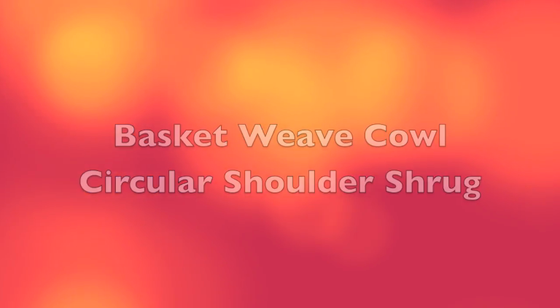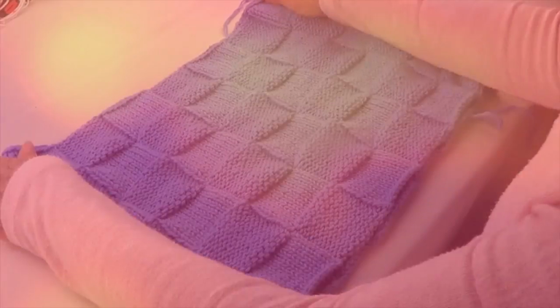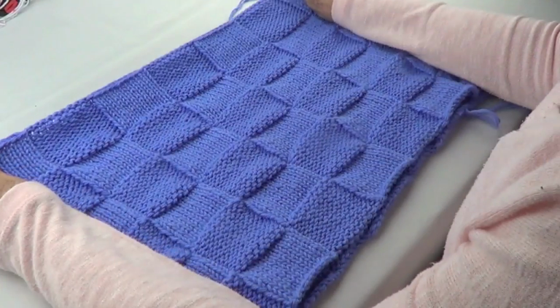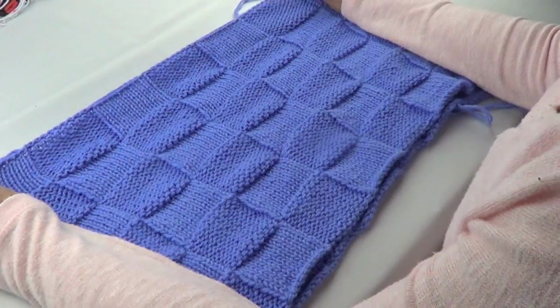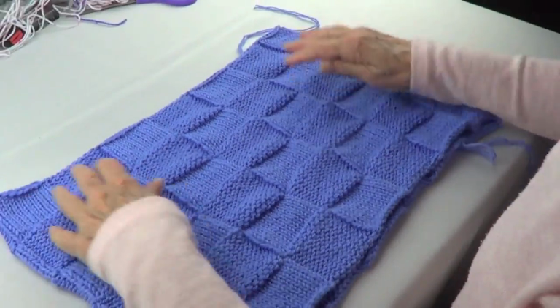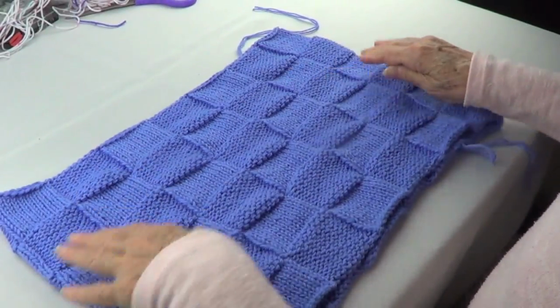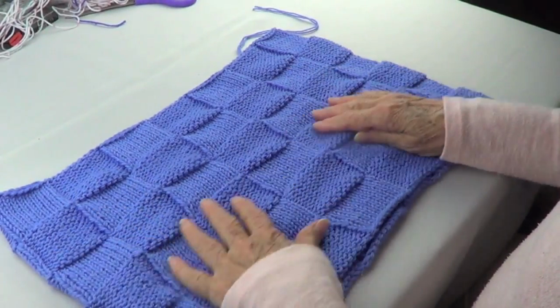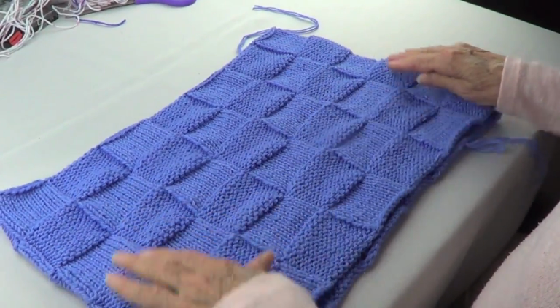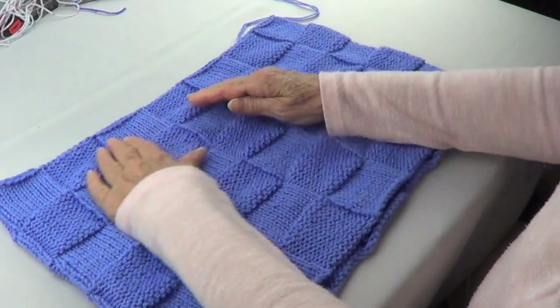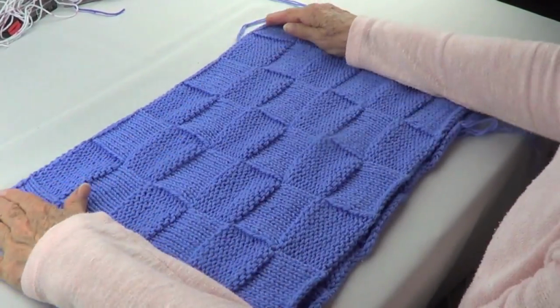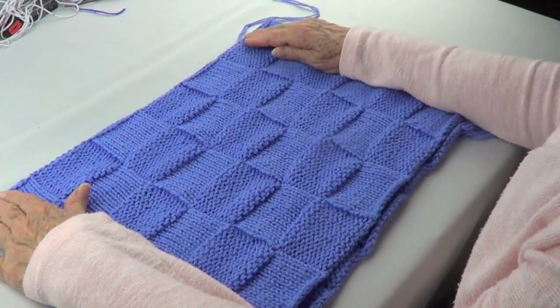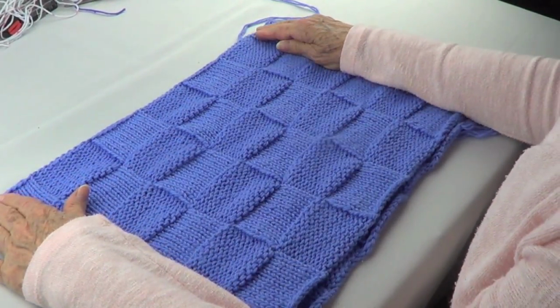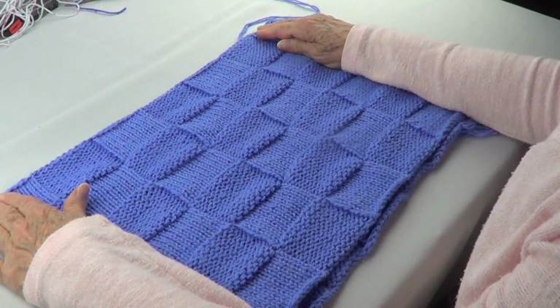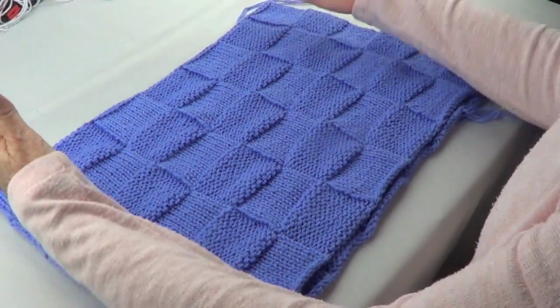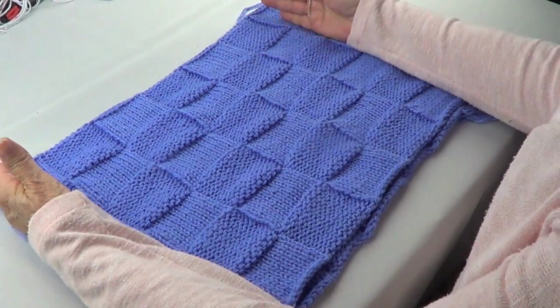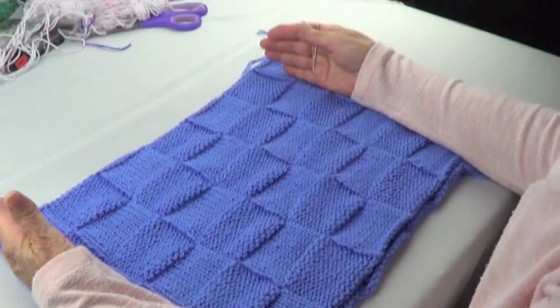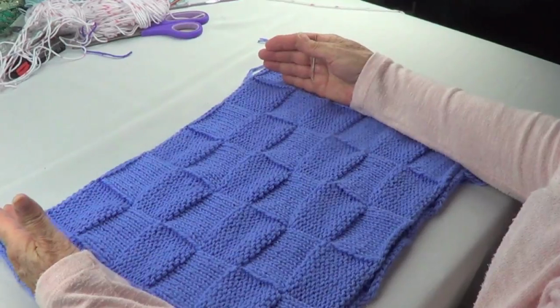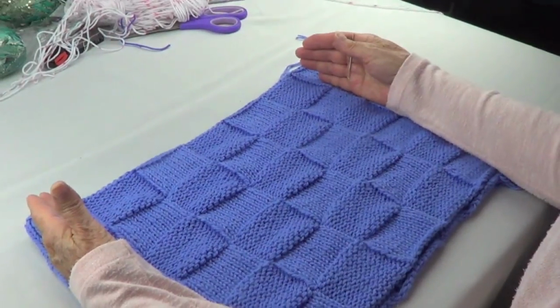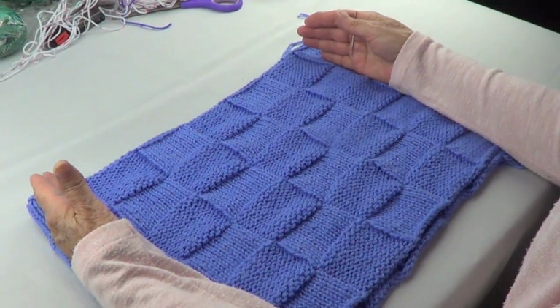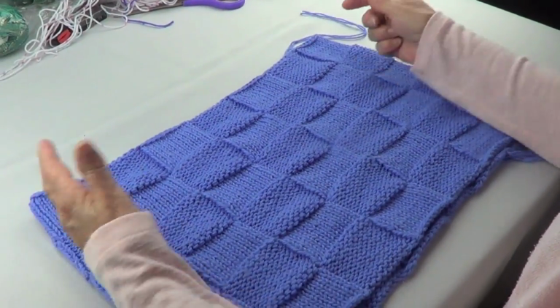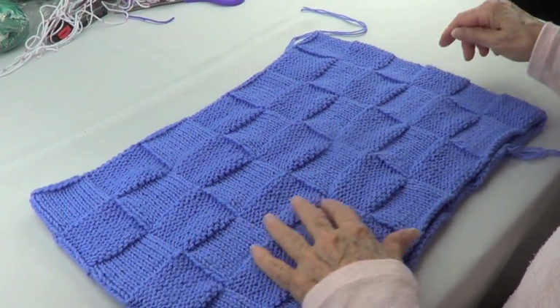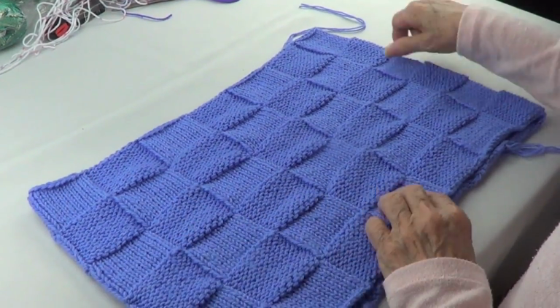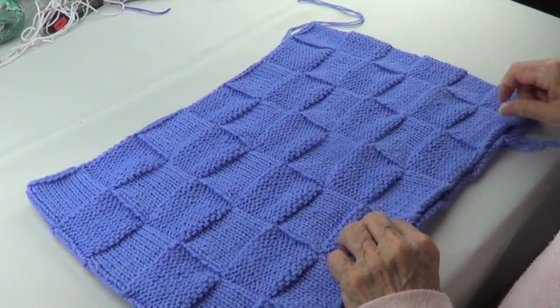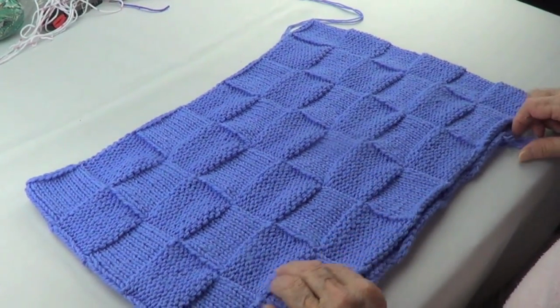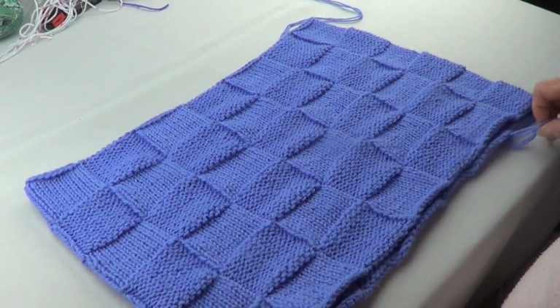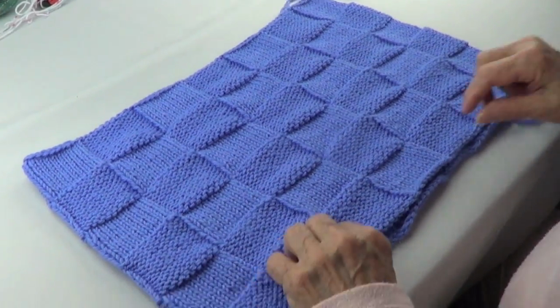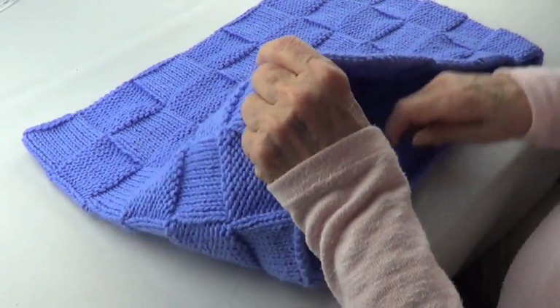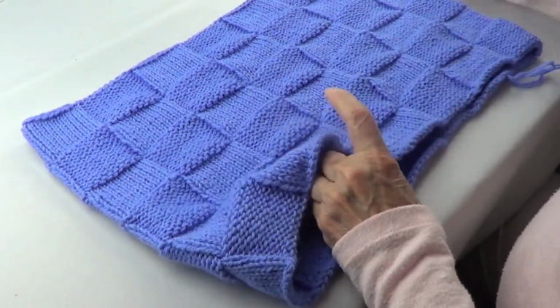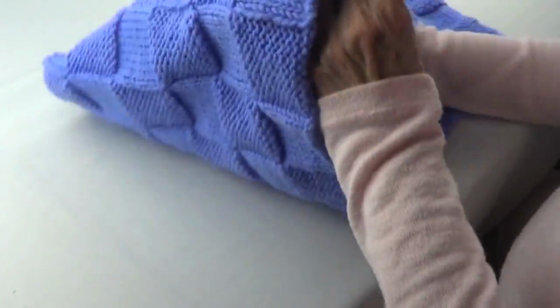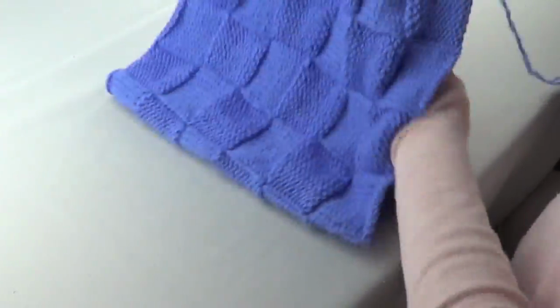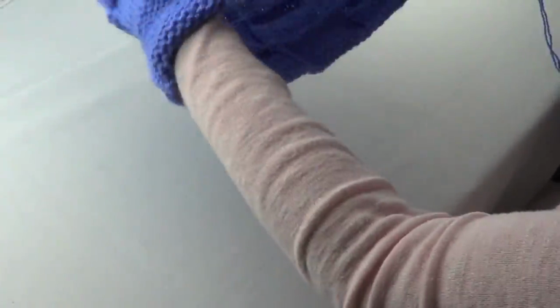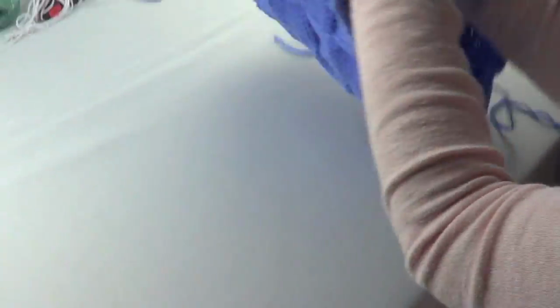This is a cowl, or one of those shawls that you put around your shoulders that hold your arms in. It's very, very cozy and very comfortable. It's a cowl.